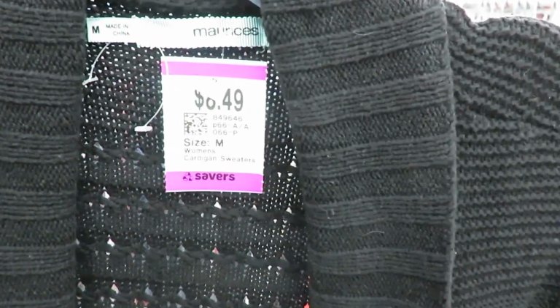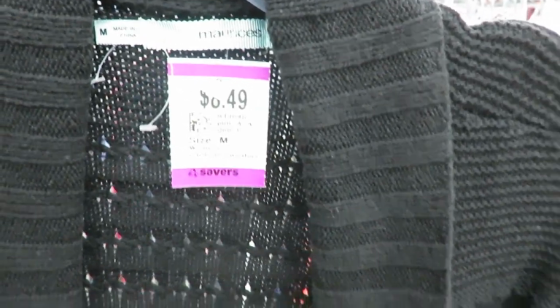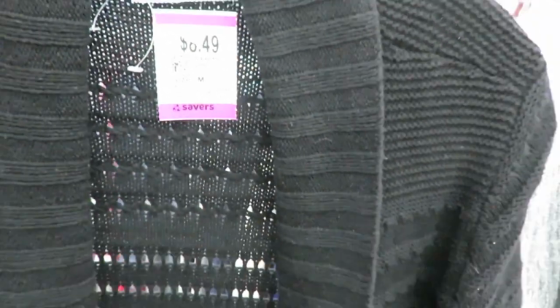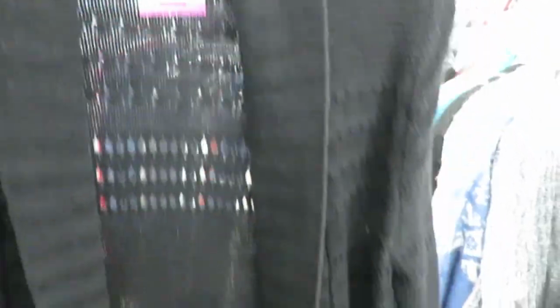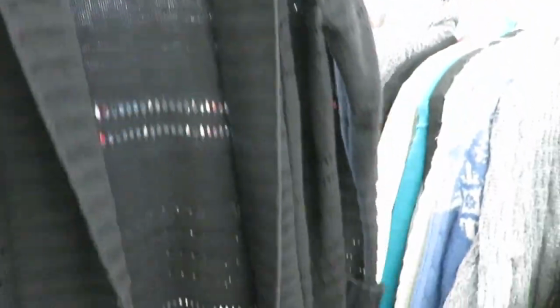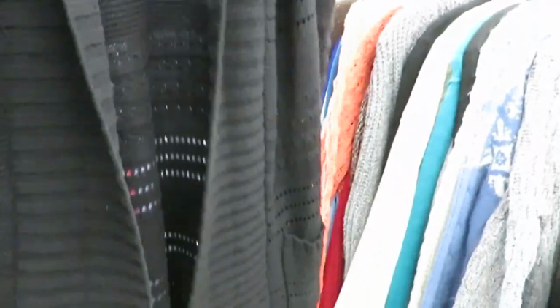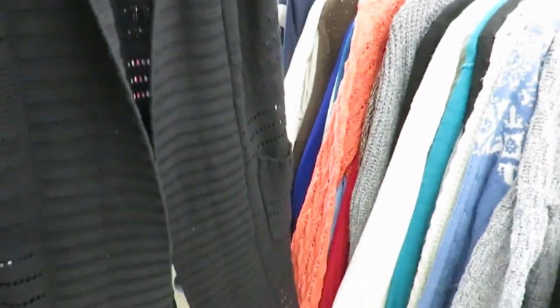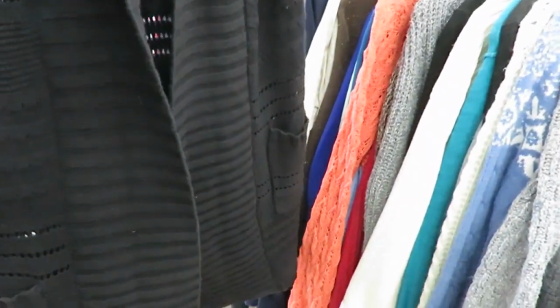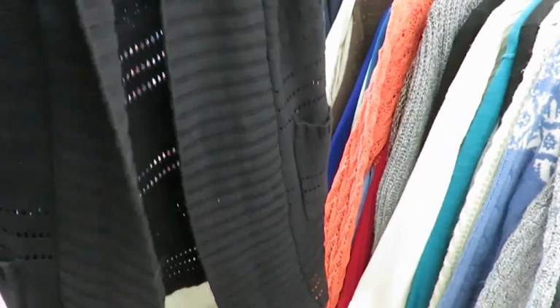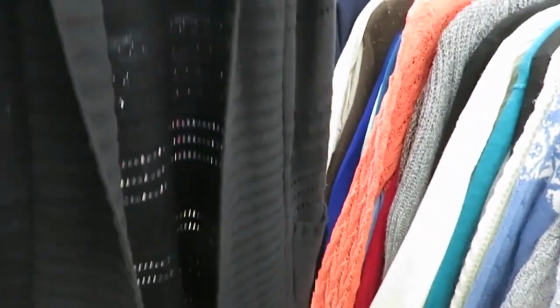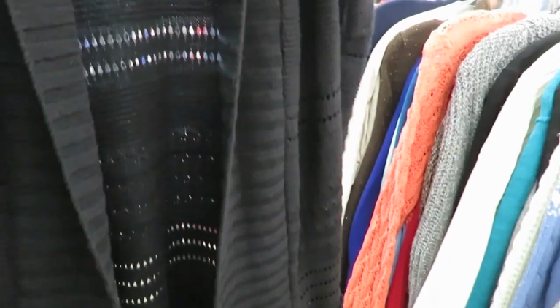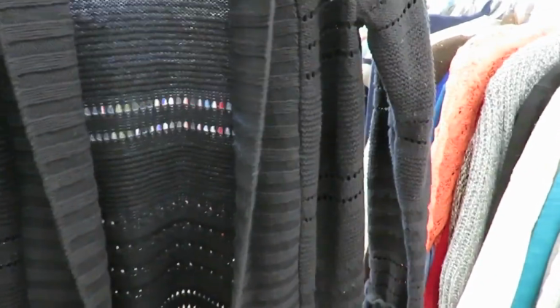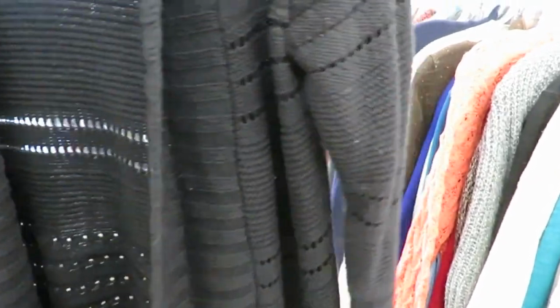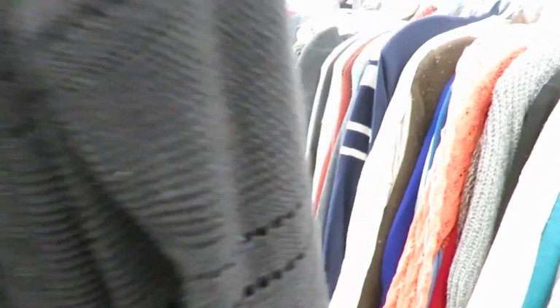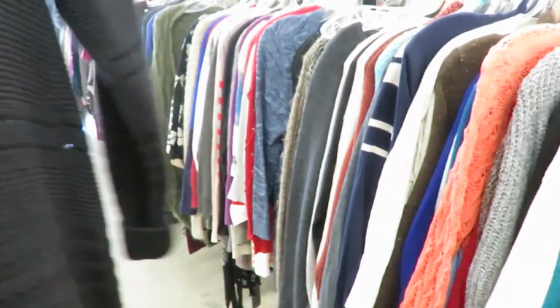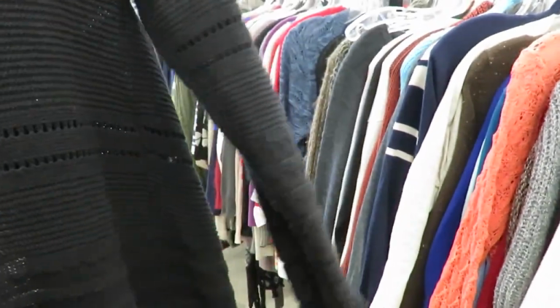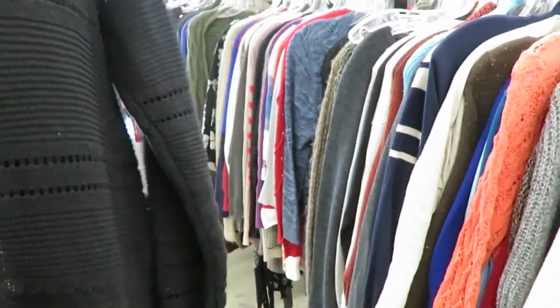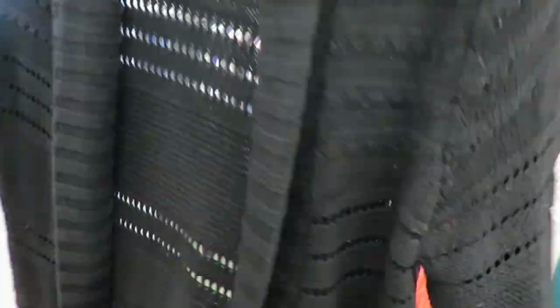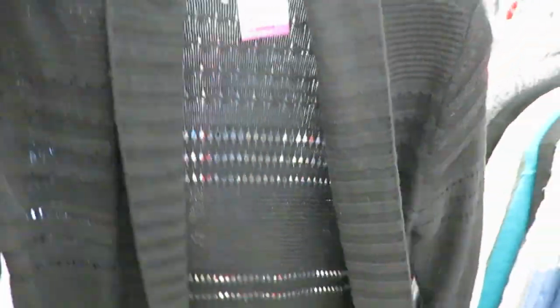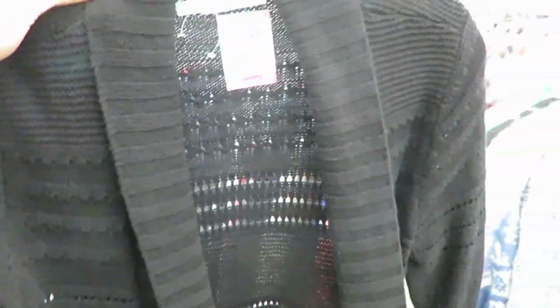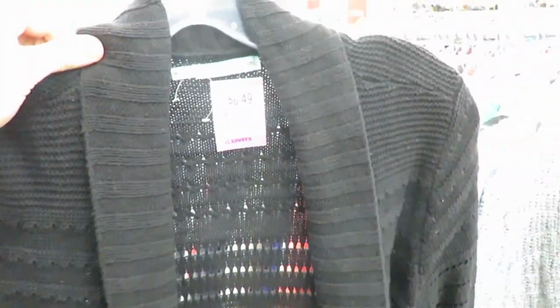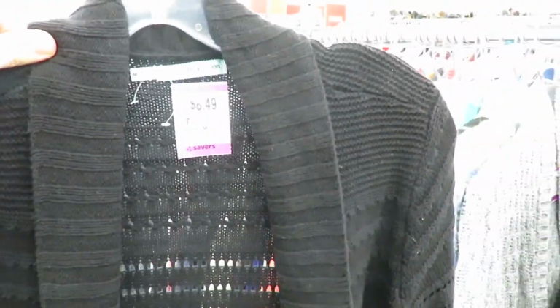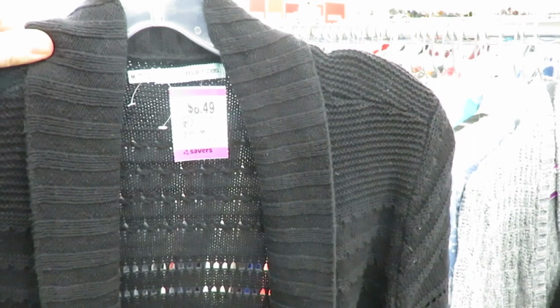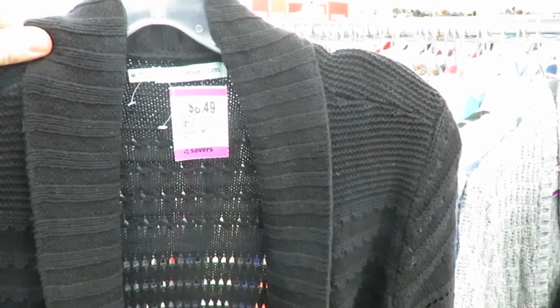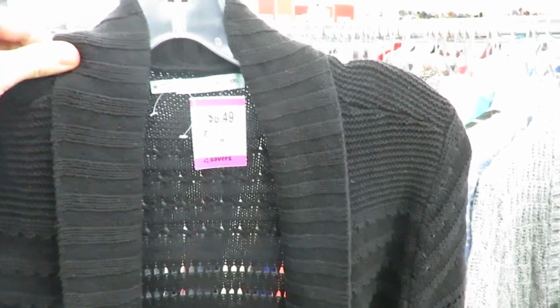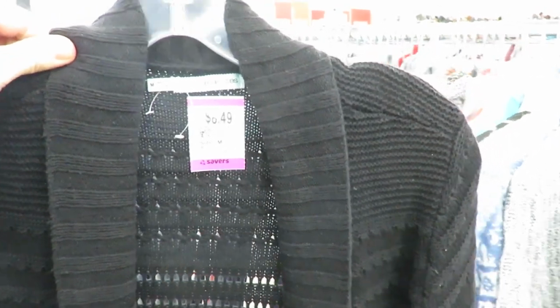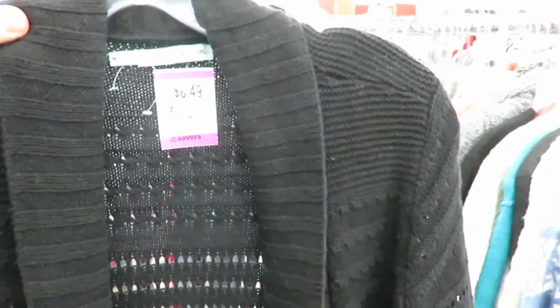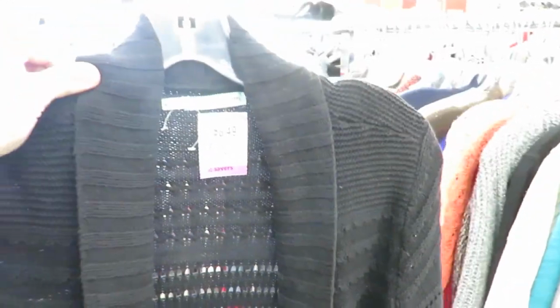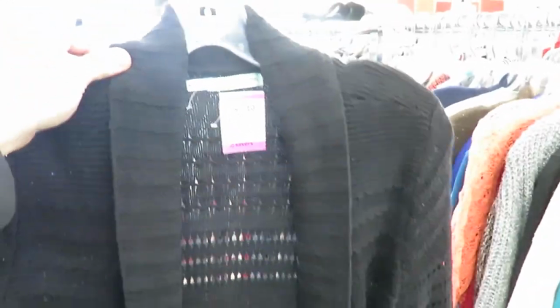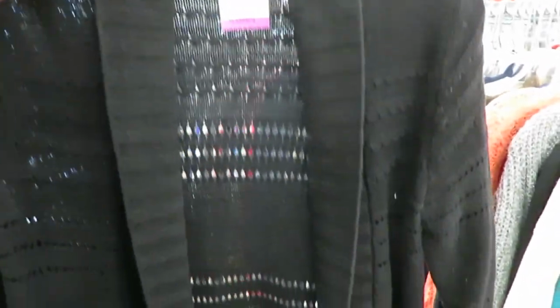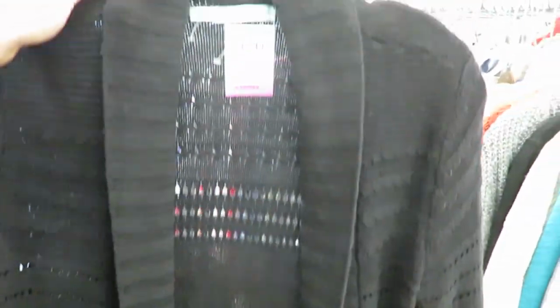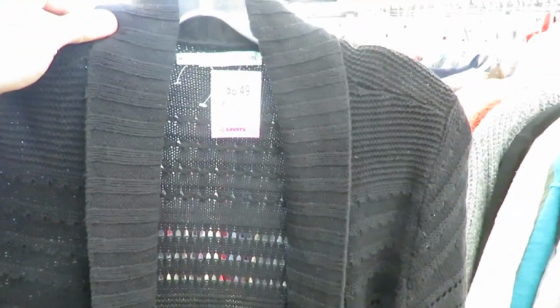Alright, $8.49 for Maurice's. We'll see — I might try it on. I feel like I could get it cheaper at Goodwill, but we'll see. It is 50% off on Monday, but I'm here now.